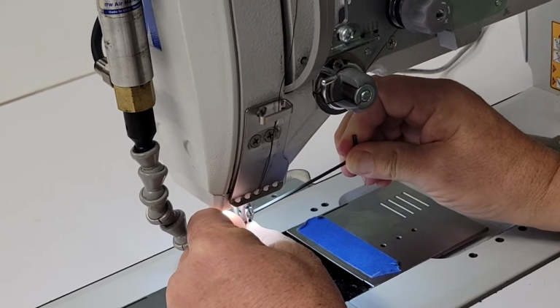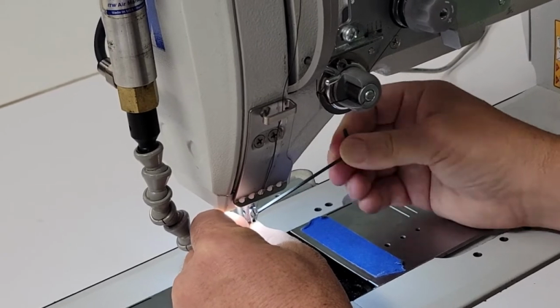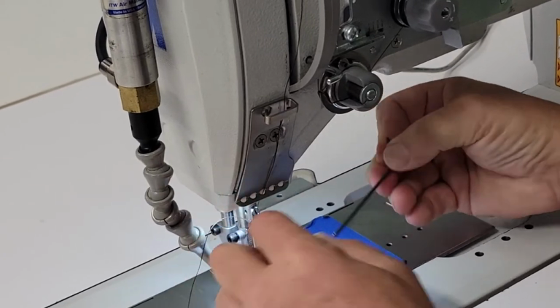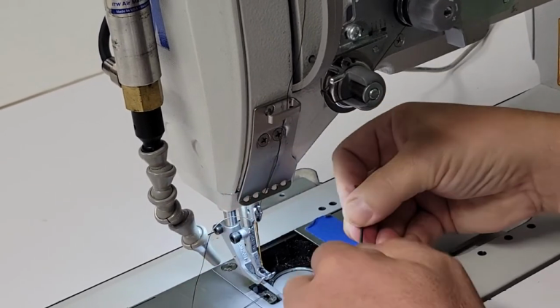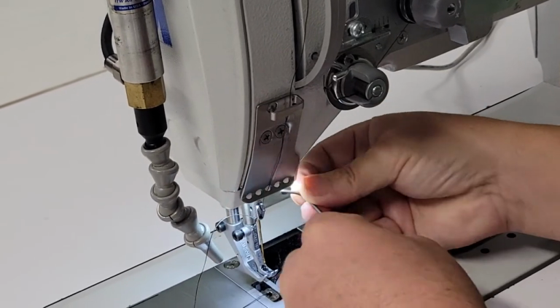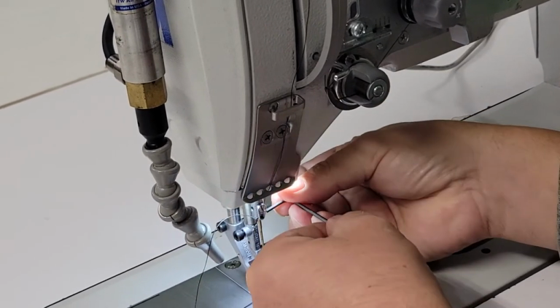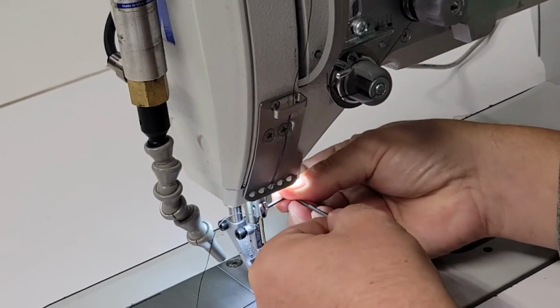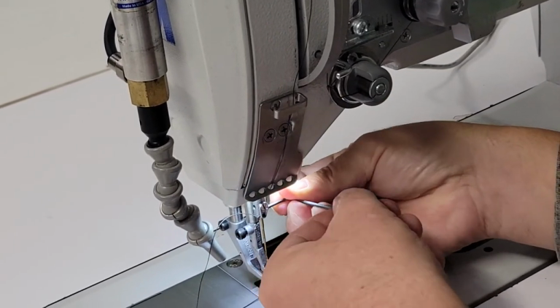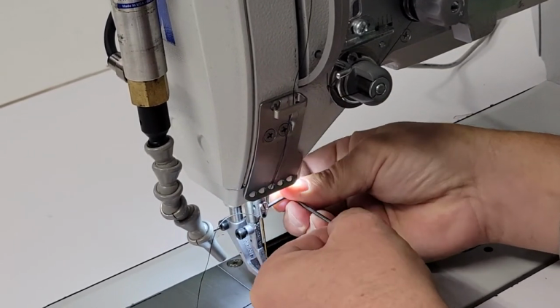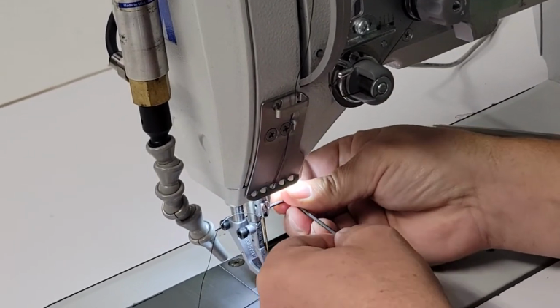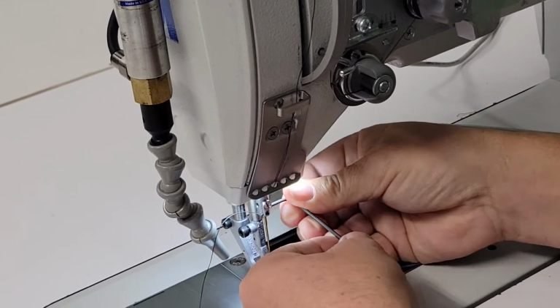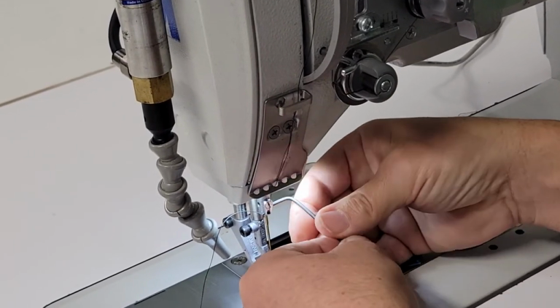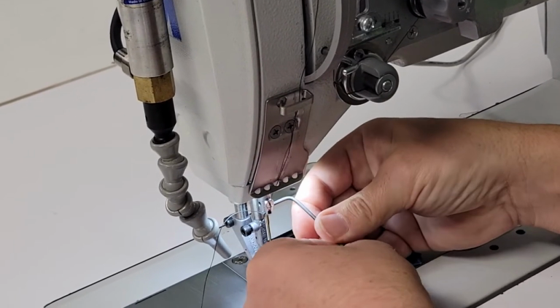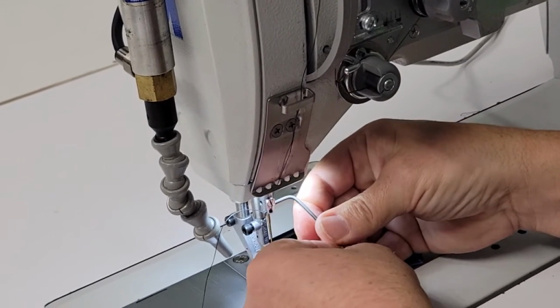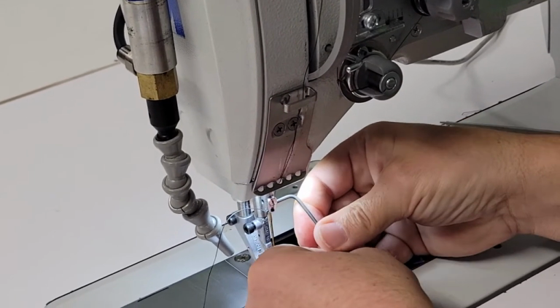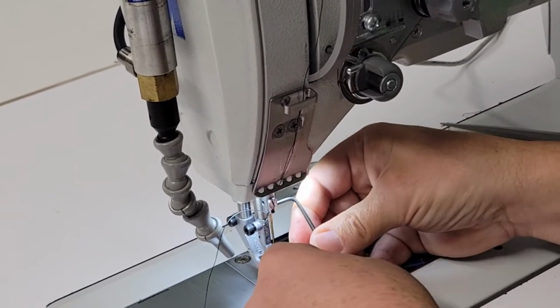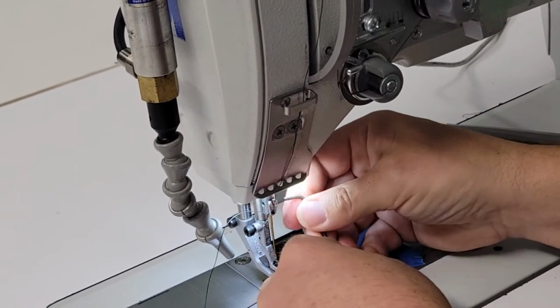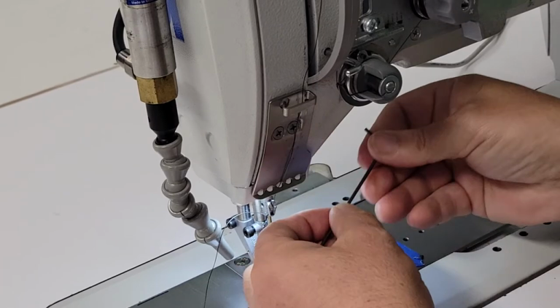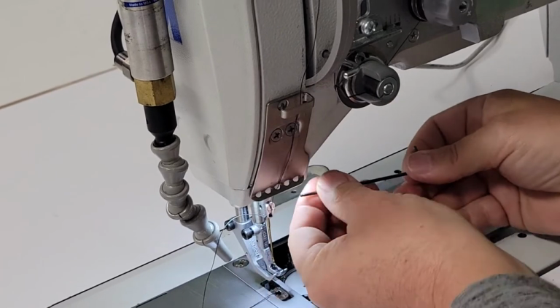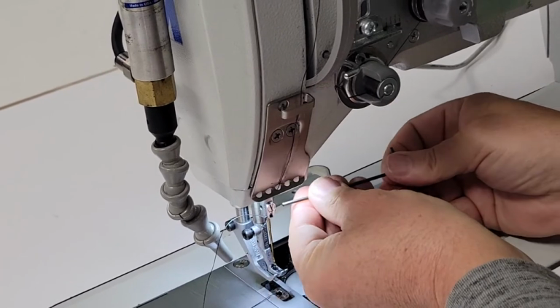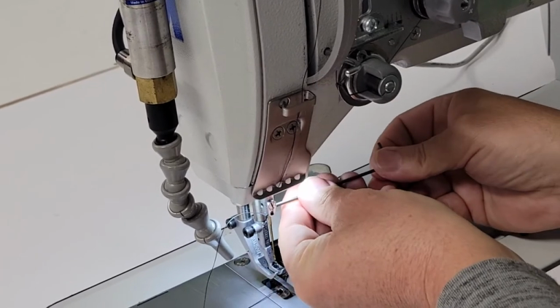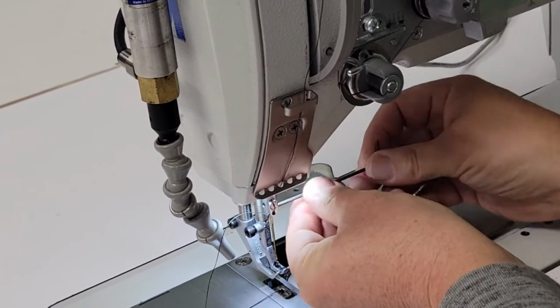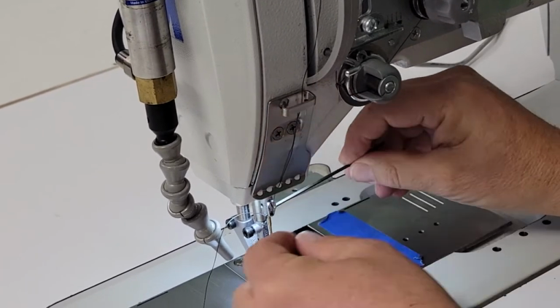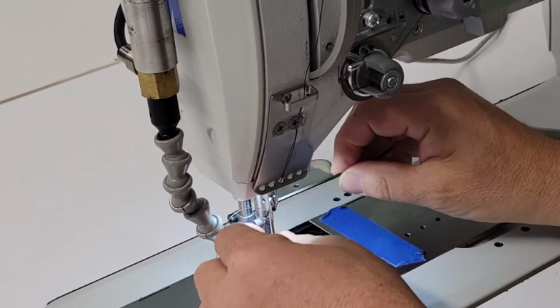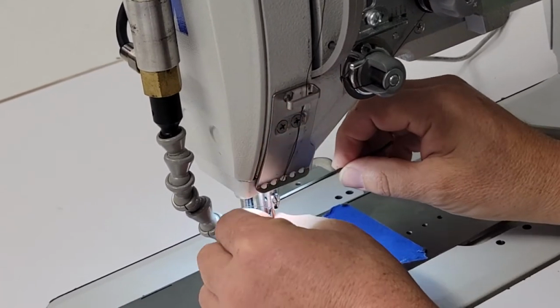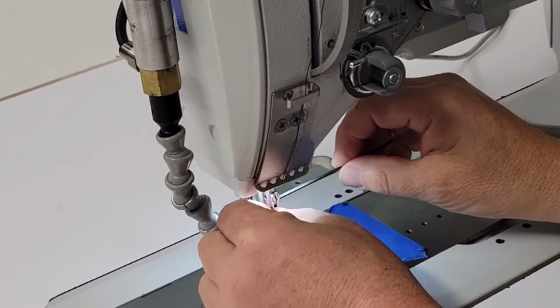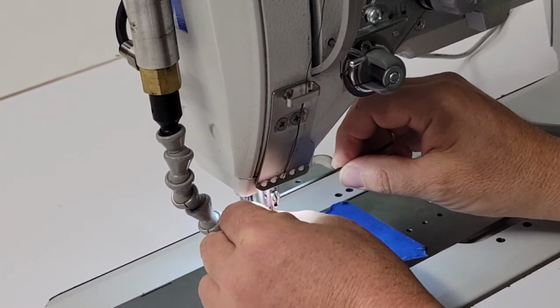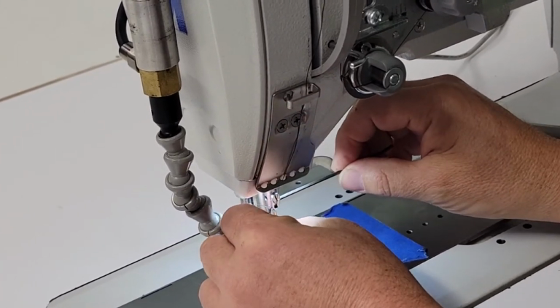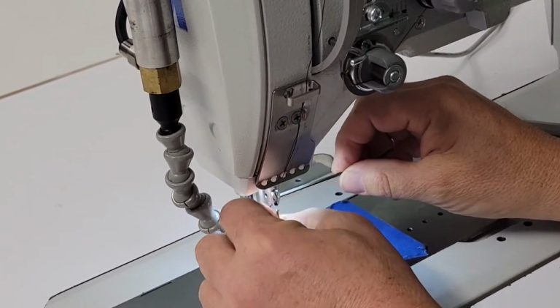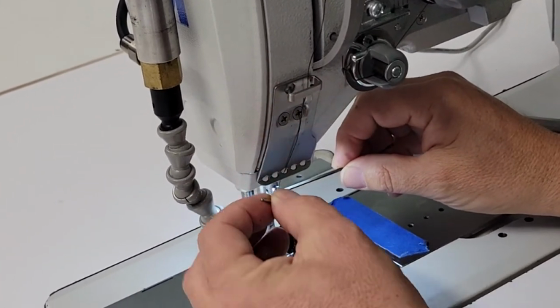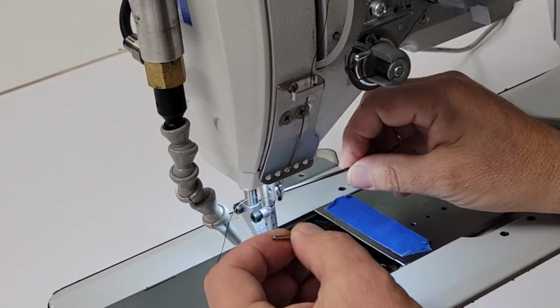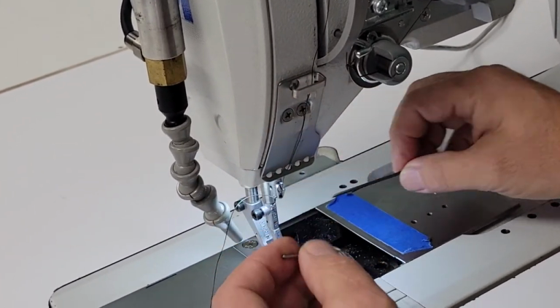Turn slightly. This is very tight — it shouldn't be. Just needs to be snug. So loosen it up and pull it out.